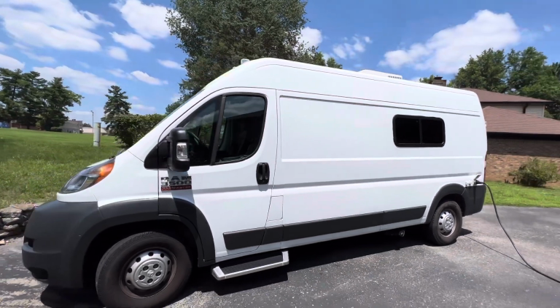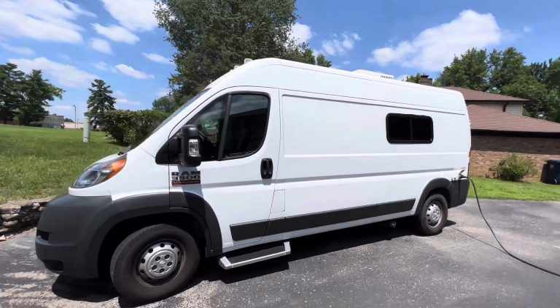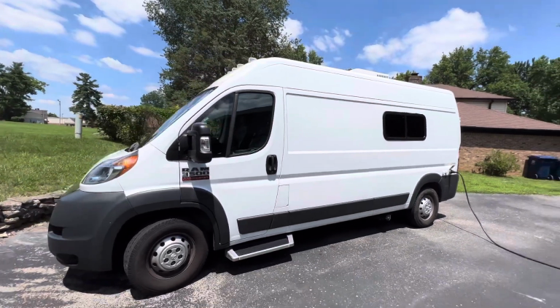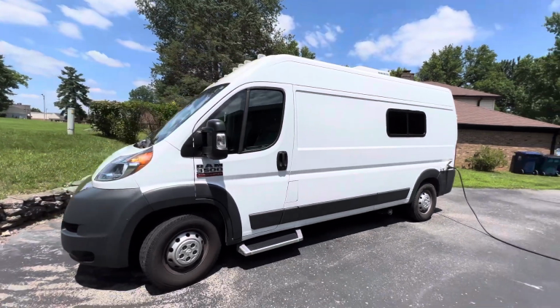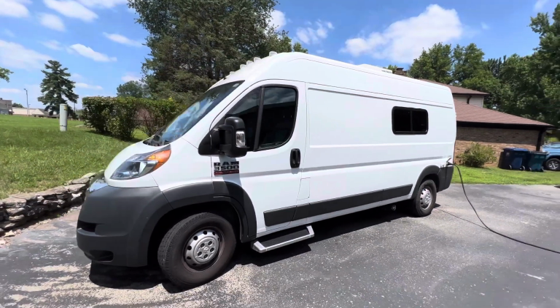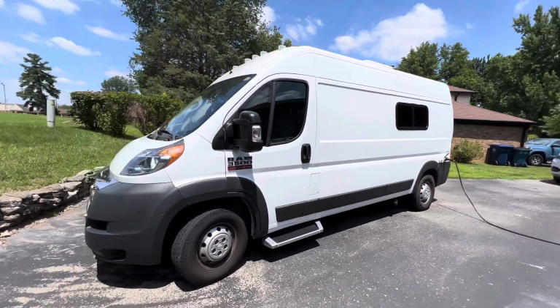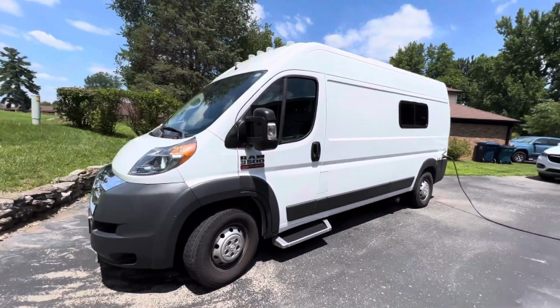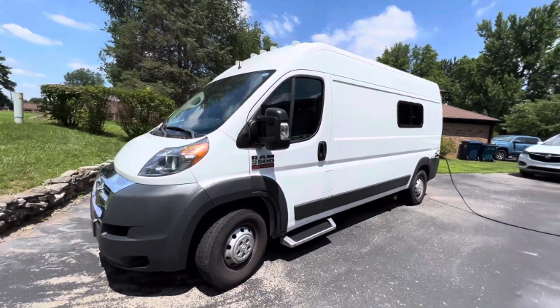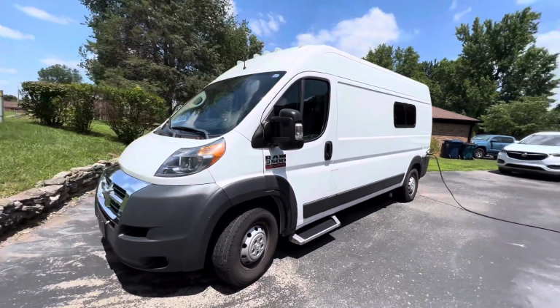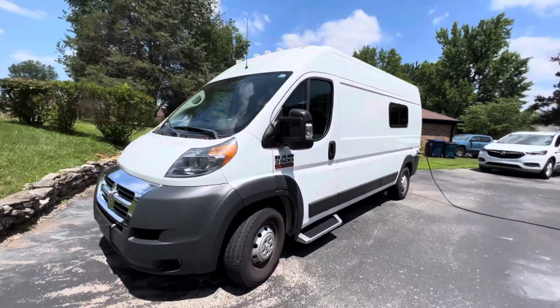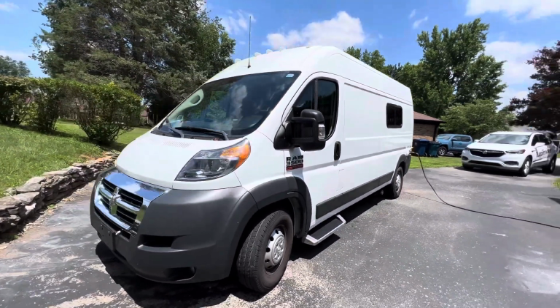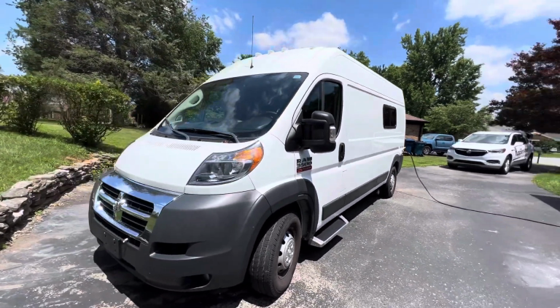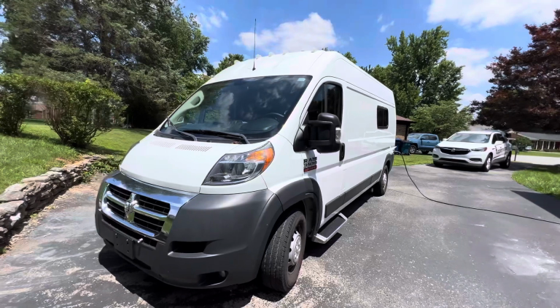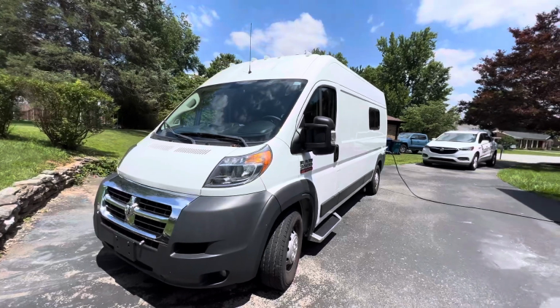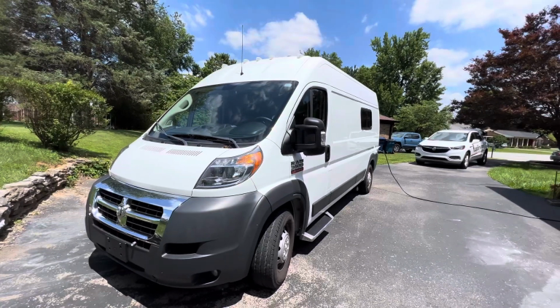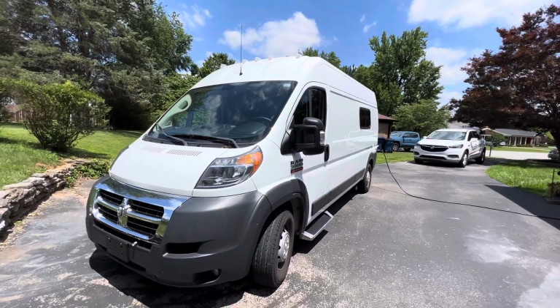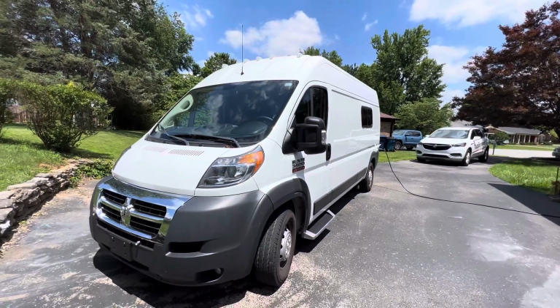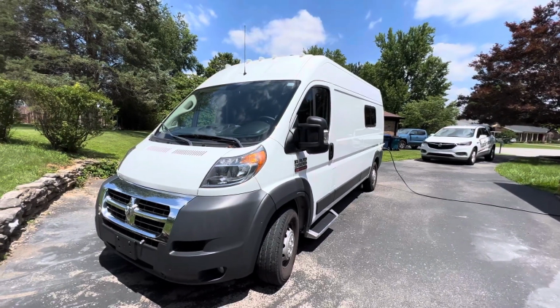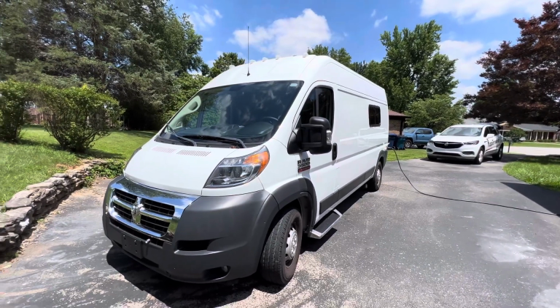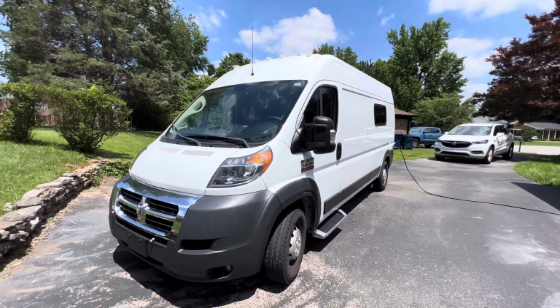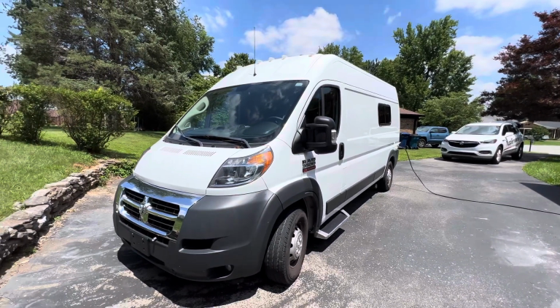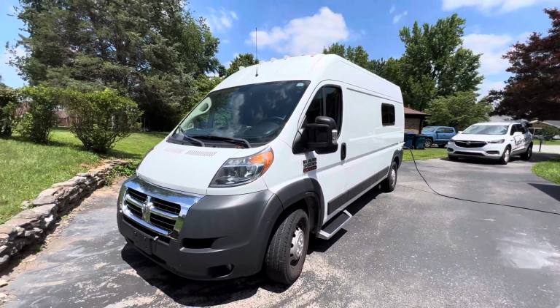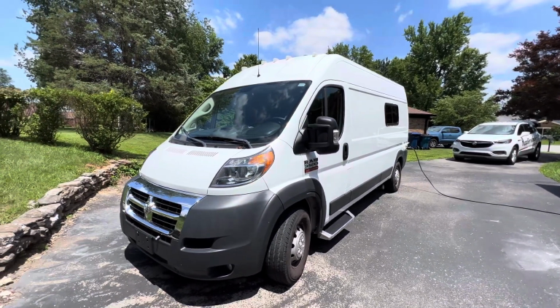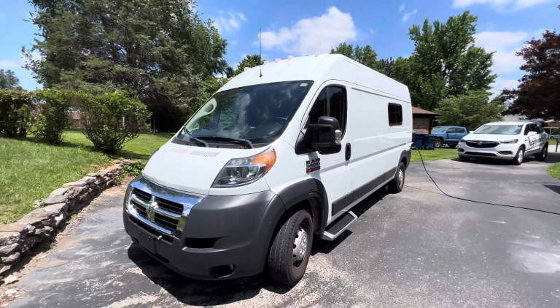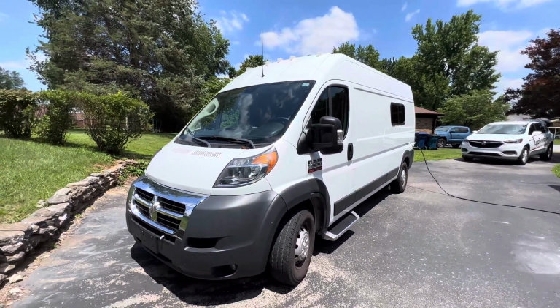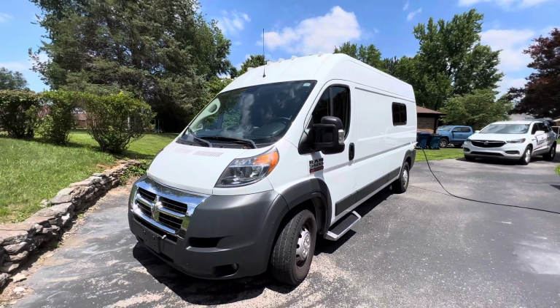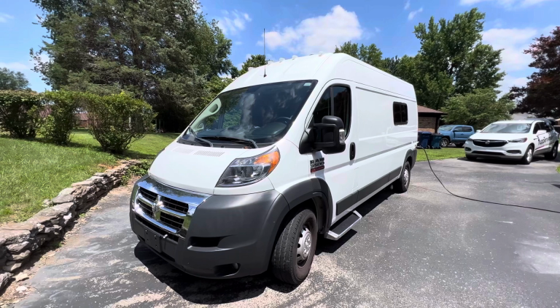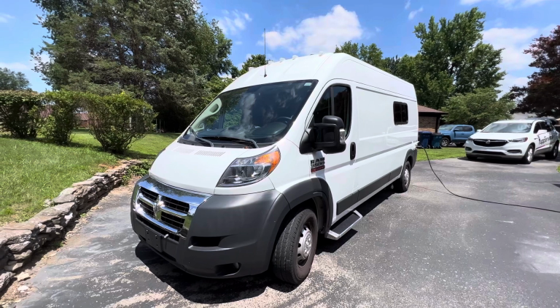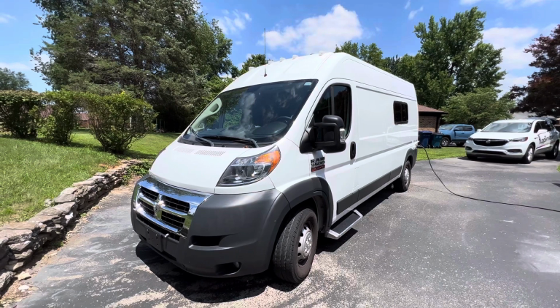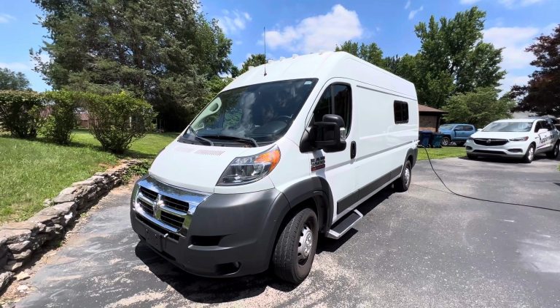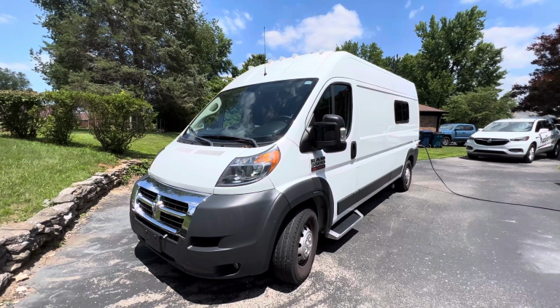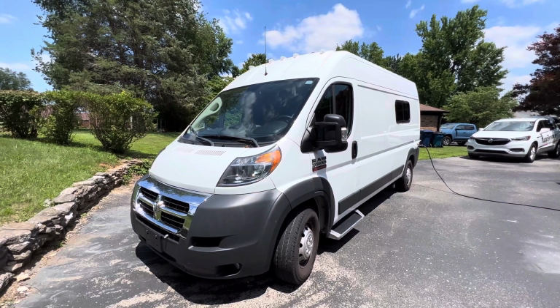If you like this video, I'd appreciate it if you give a thumbs up. And if you want to keep up to date on RVs coming for sale by owner in the Louisville, Kentucky area, you can always follow HelpSellMyRV.com on Facebook, Instagram, YouTube, and Twitter.